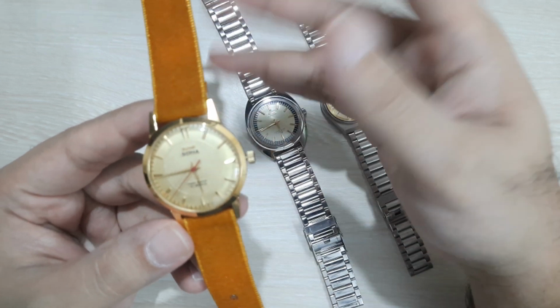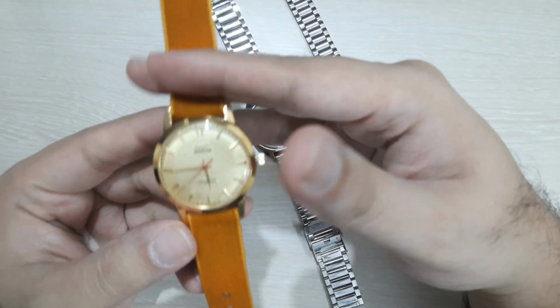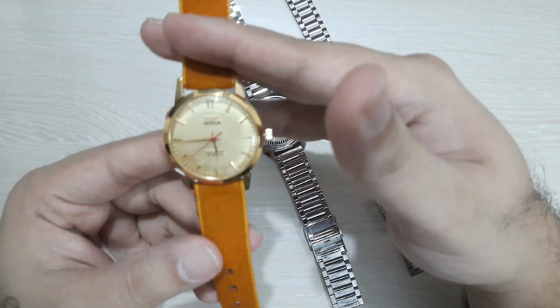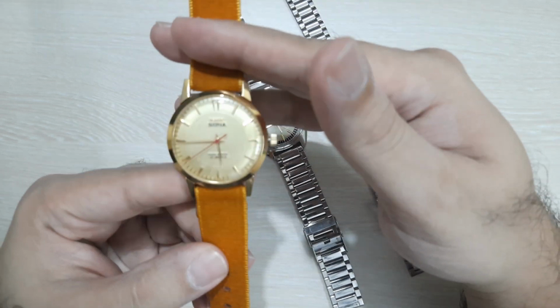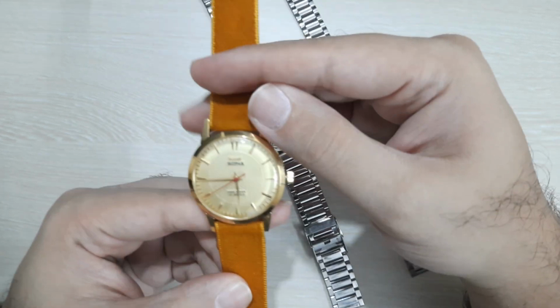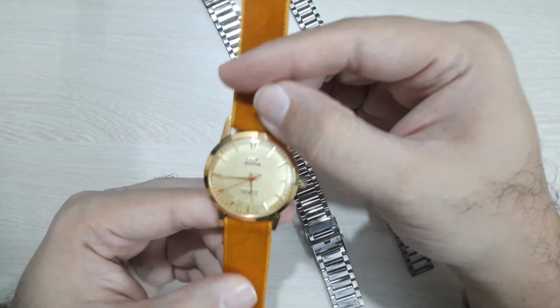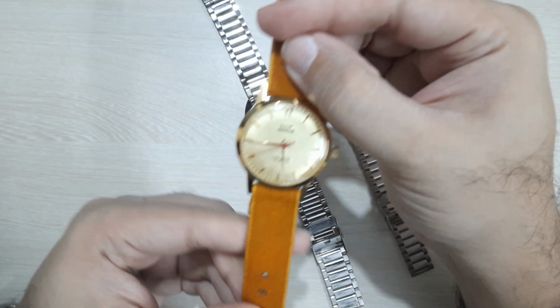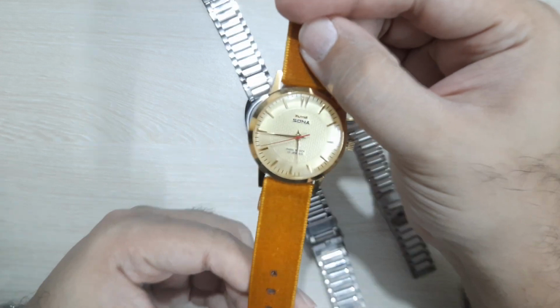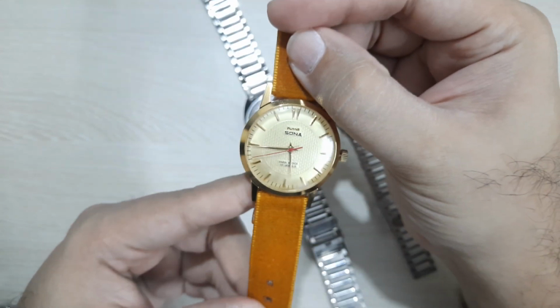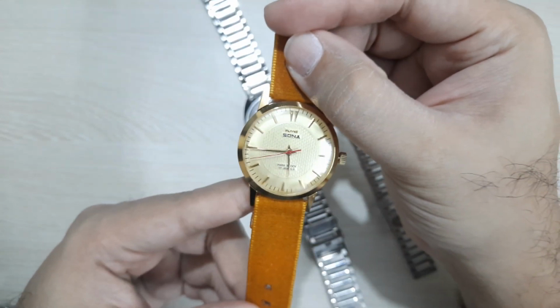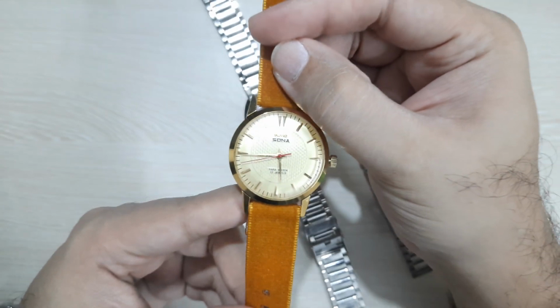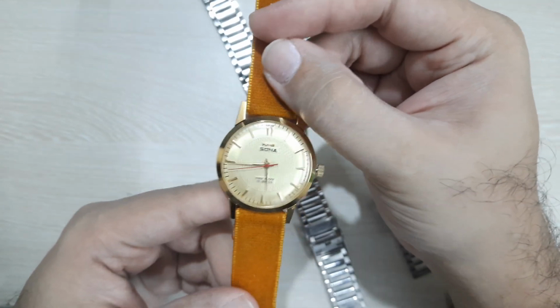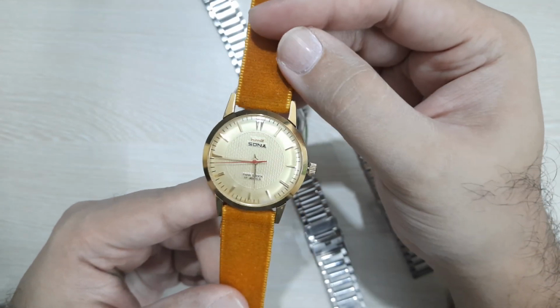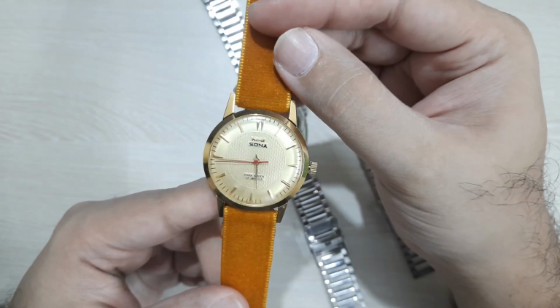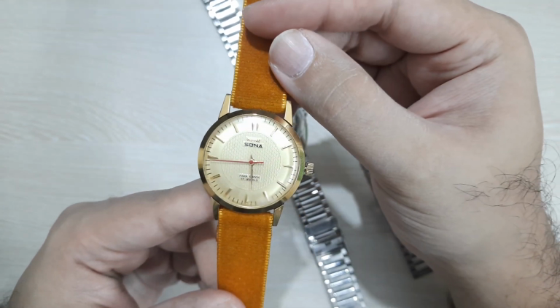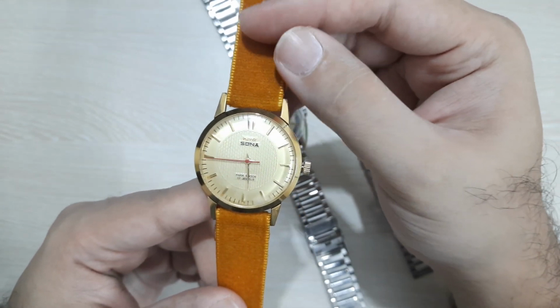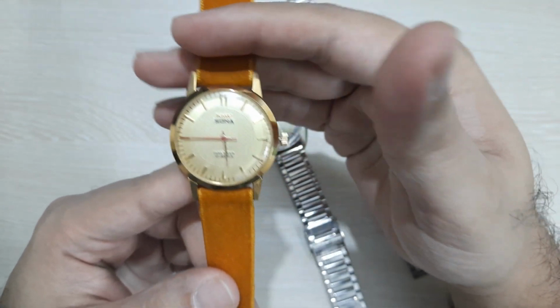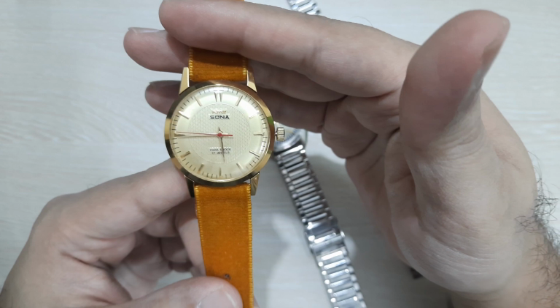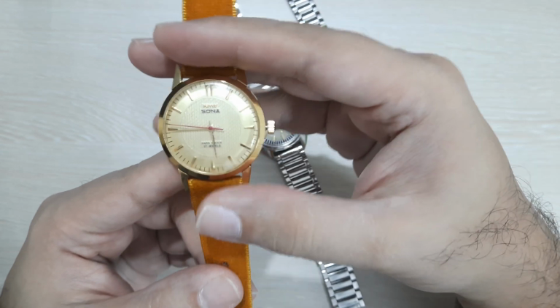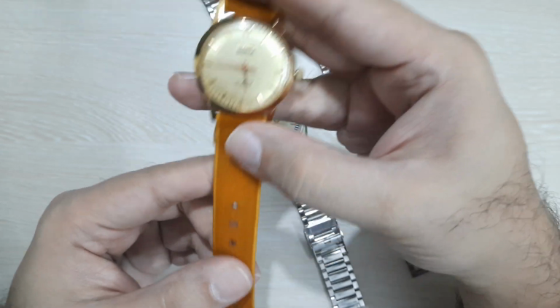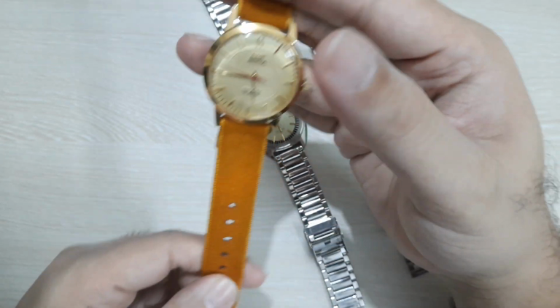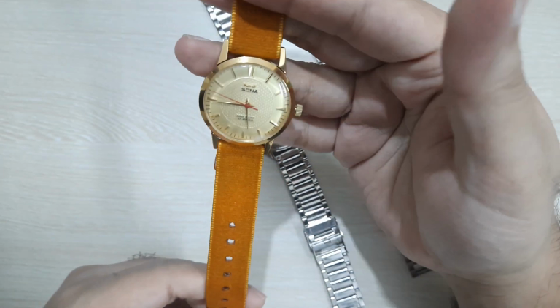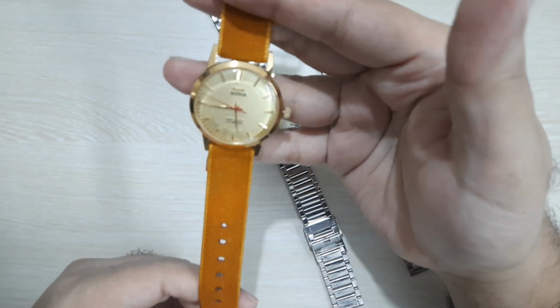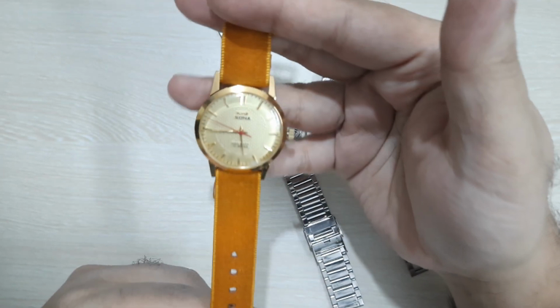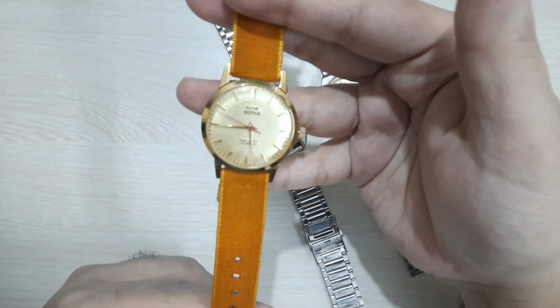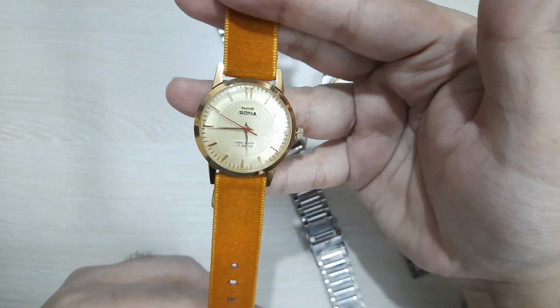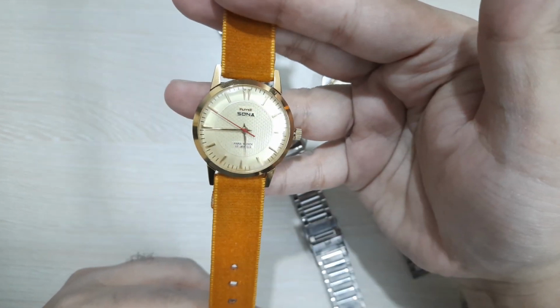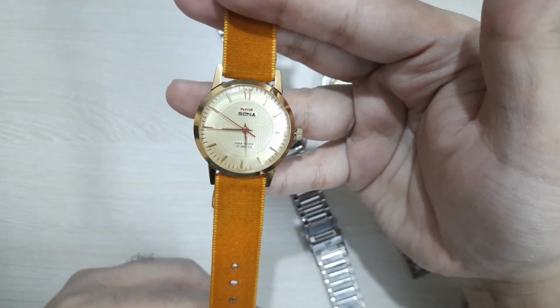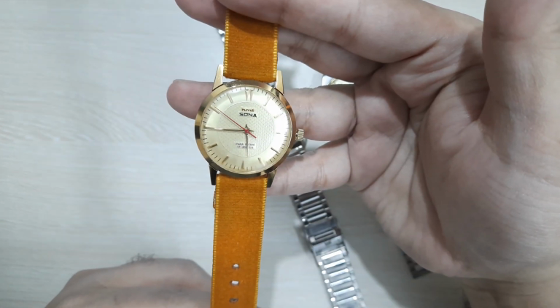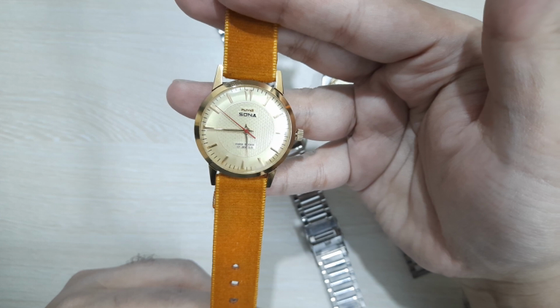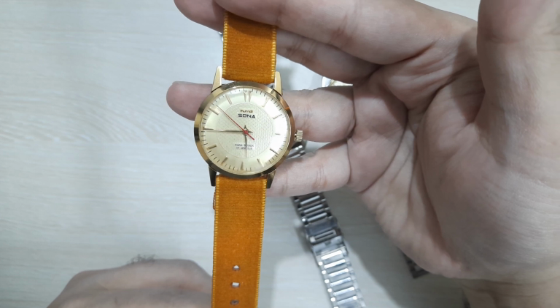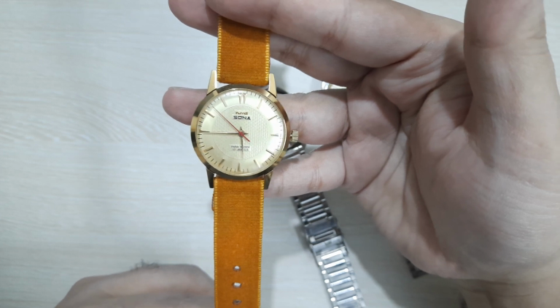I'm very satisfied with the service from Jordan Watches and I'll probably use them in the future. As for the Sona itself, I am in love with this design, this look, and the sizing.